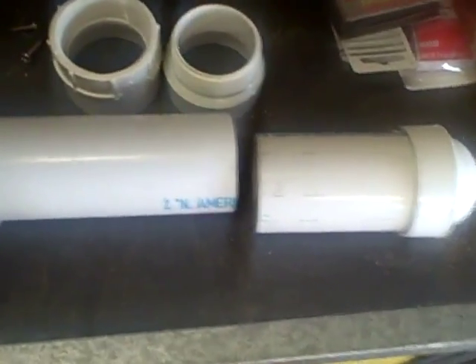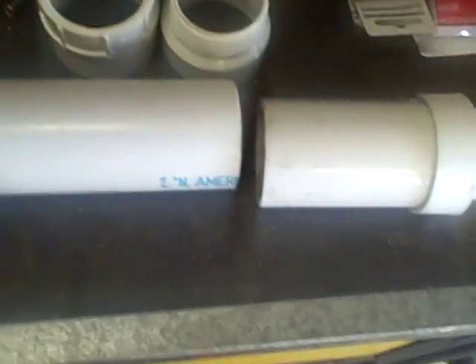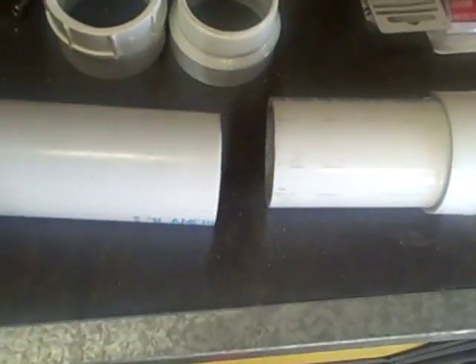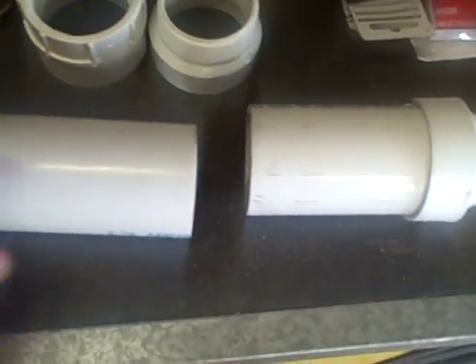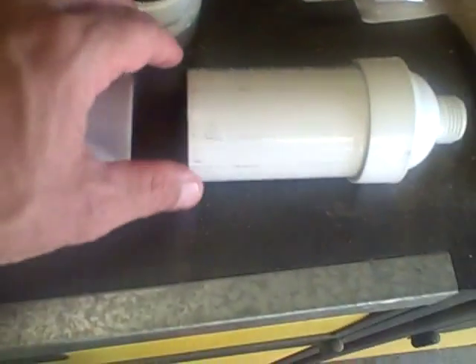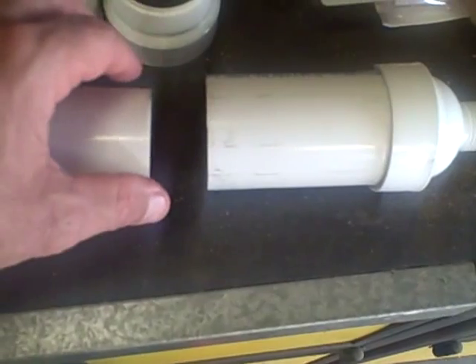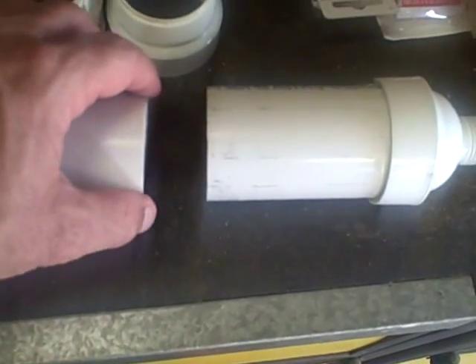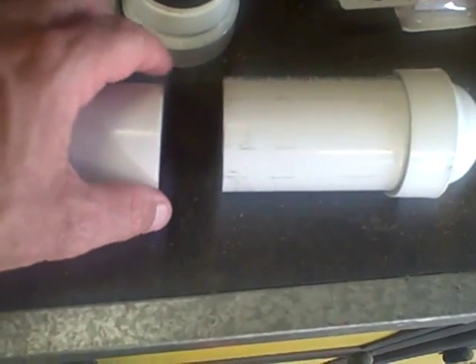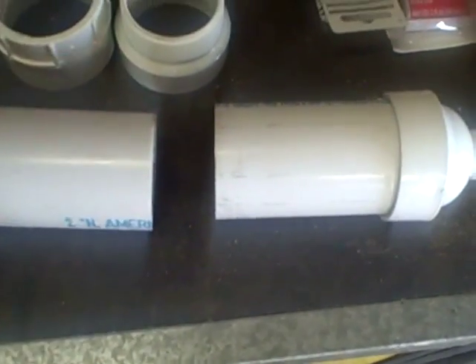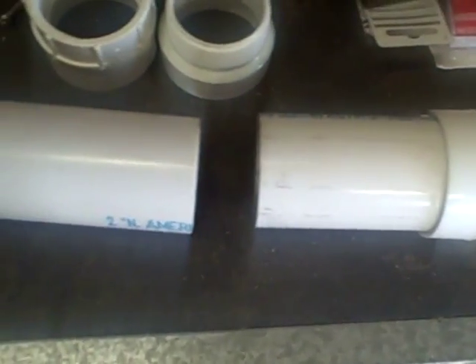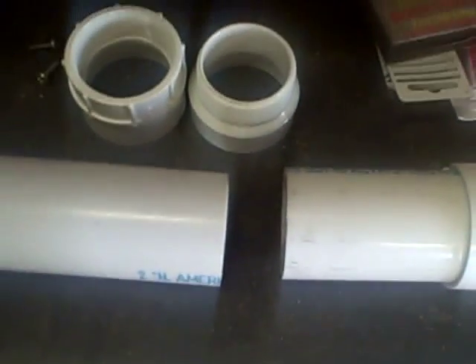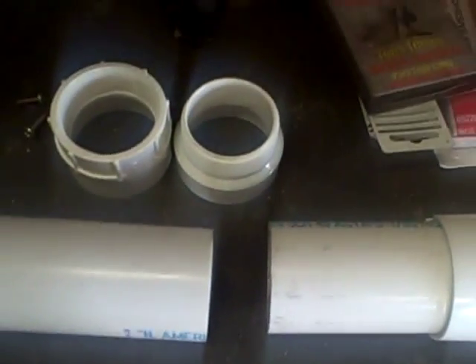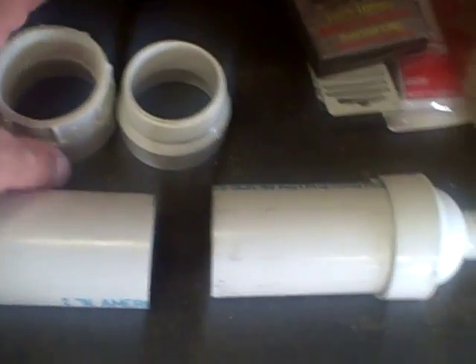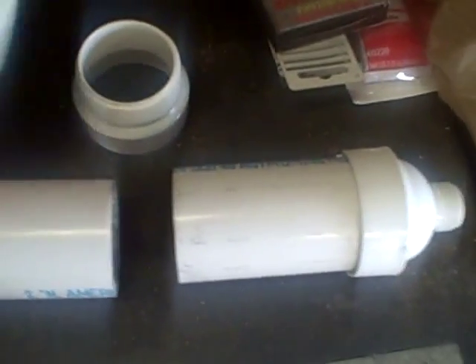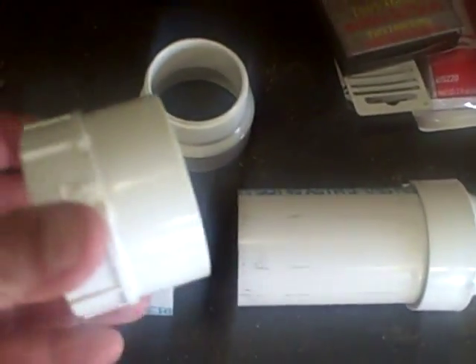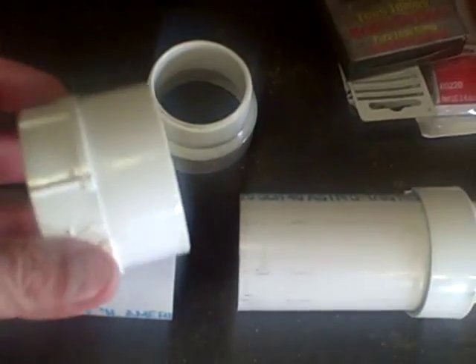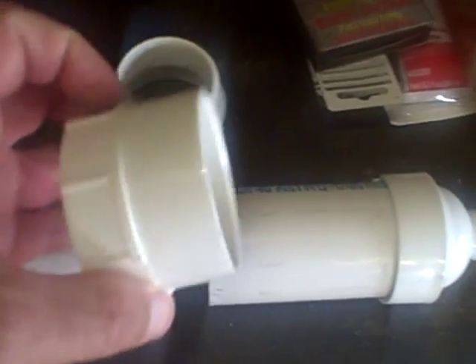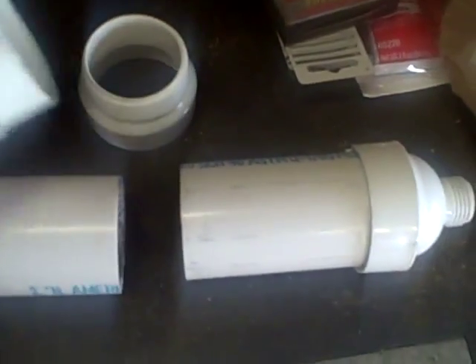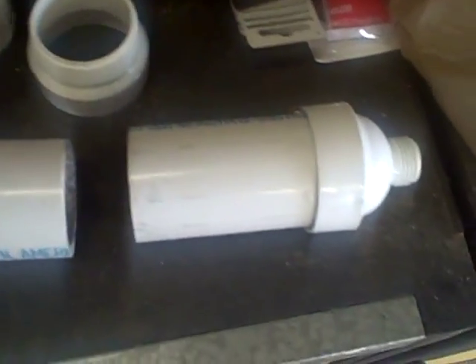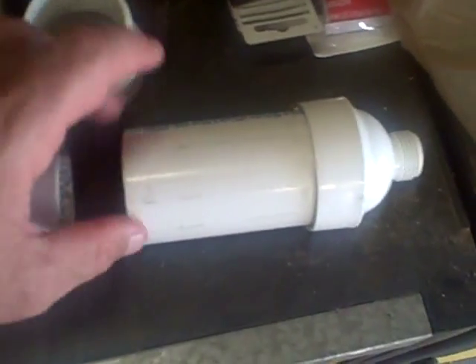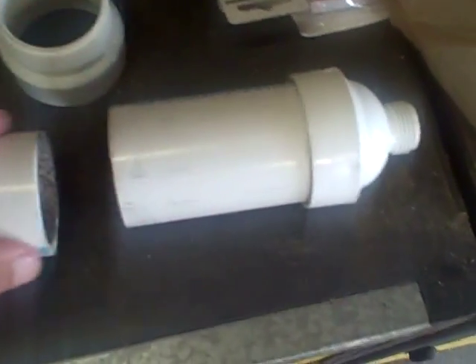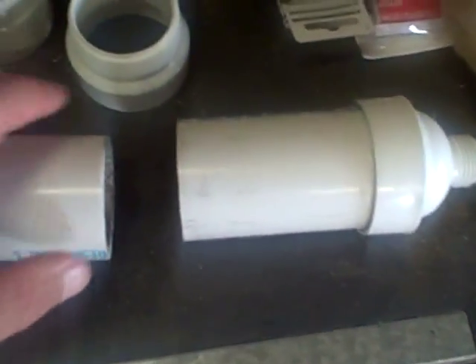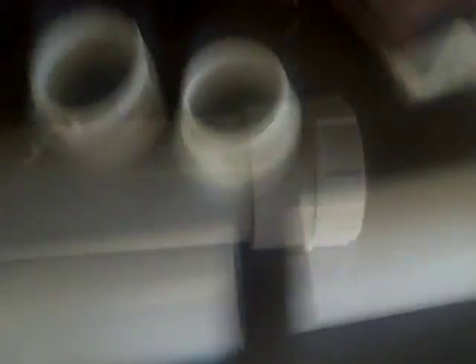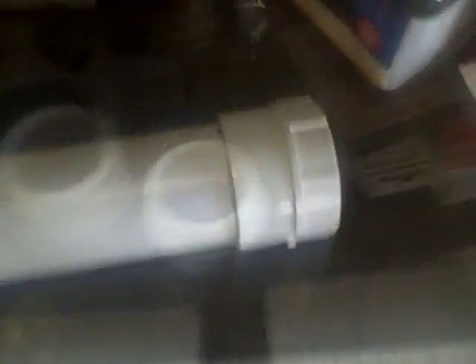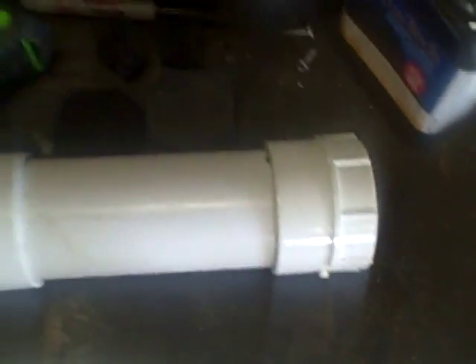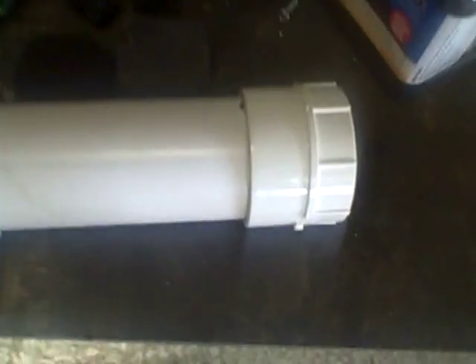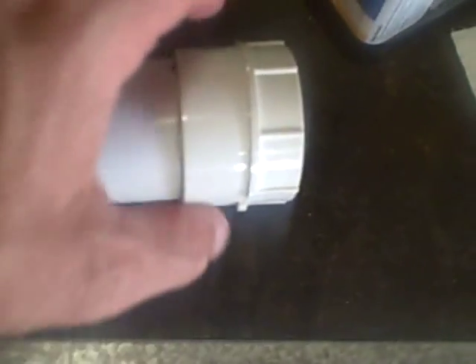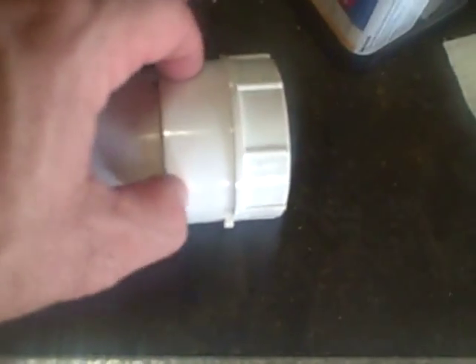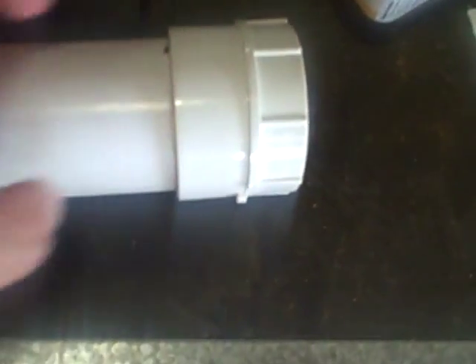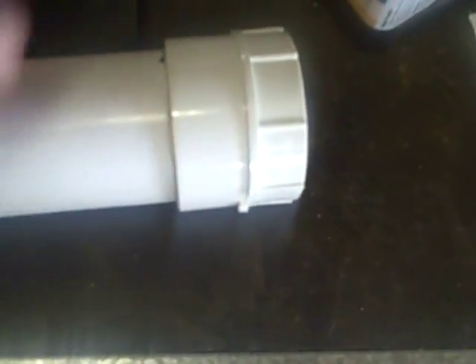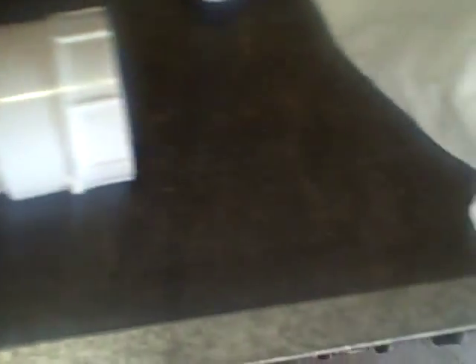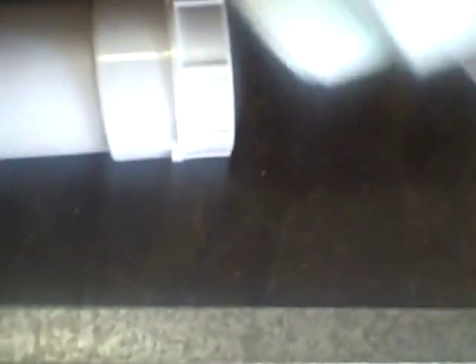I've cut the filter and removed the inch and a half piece of pipe from the center. The next thing I'm going to do is glue the adapters onto the pipe. I've glued the fitting onto the pipe on both pieces.